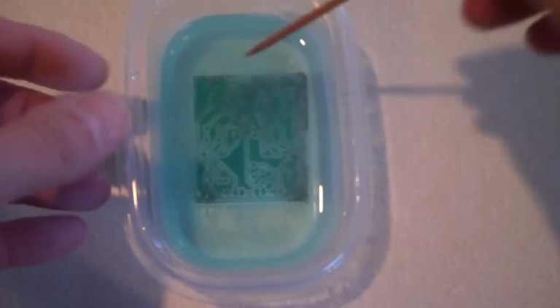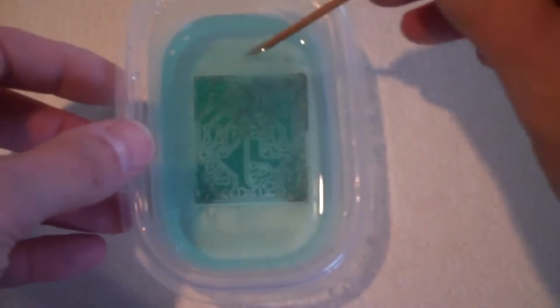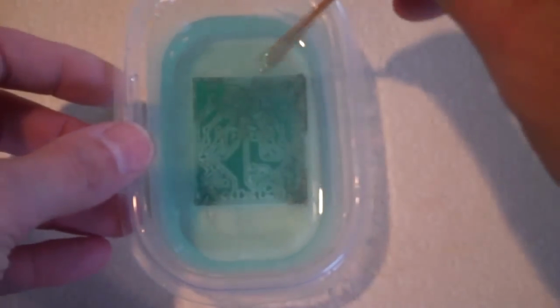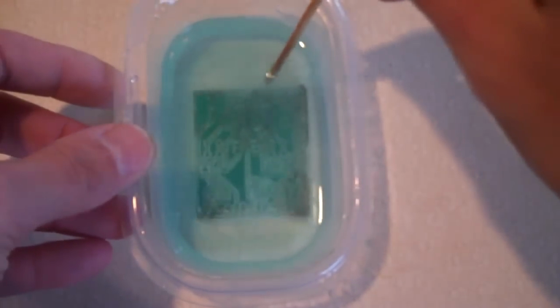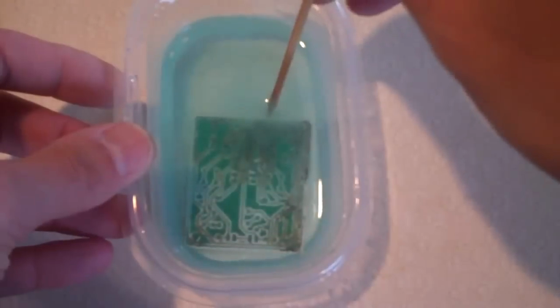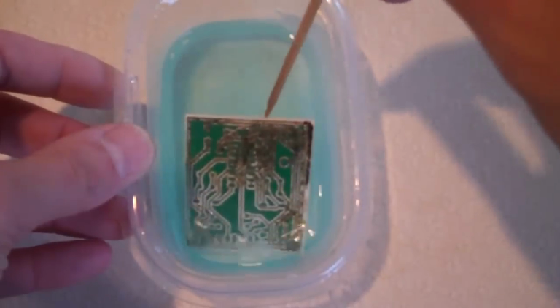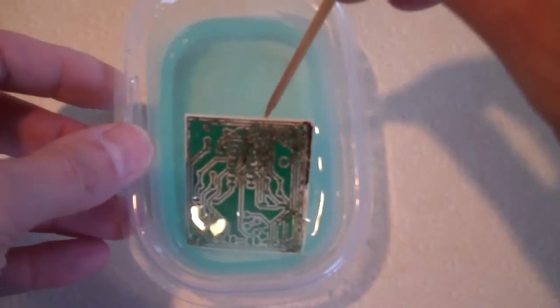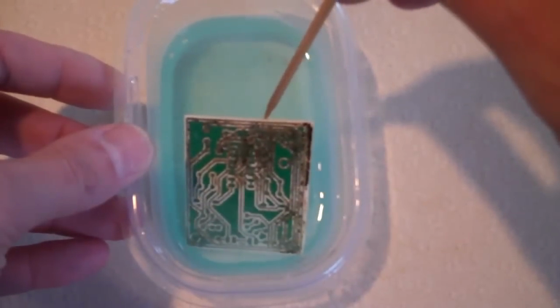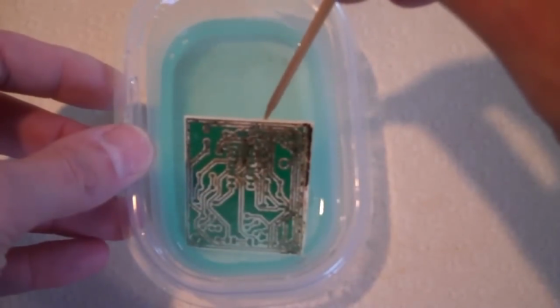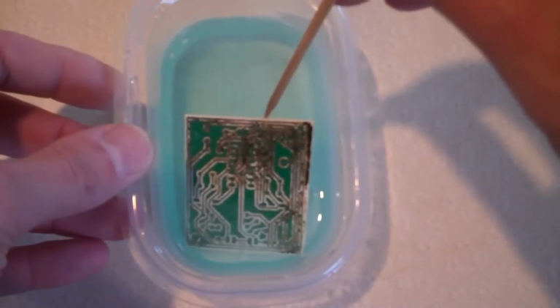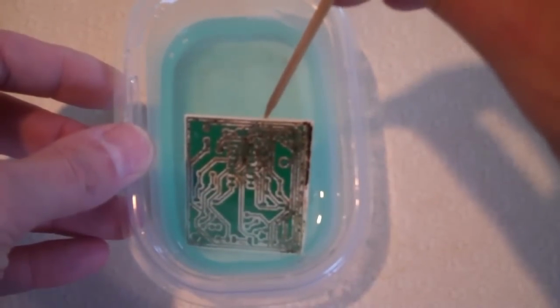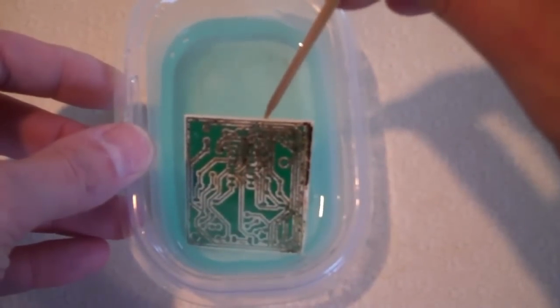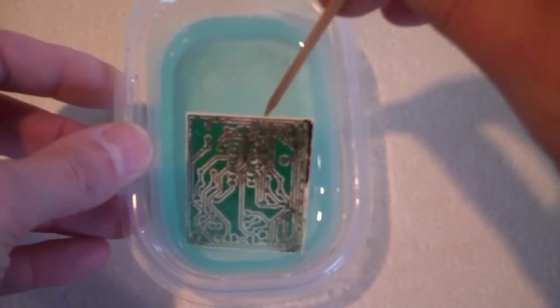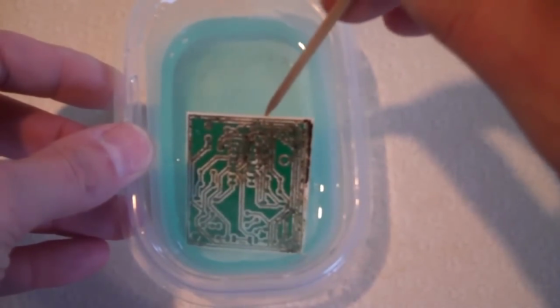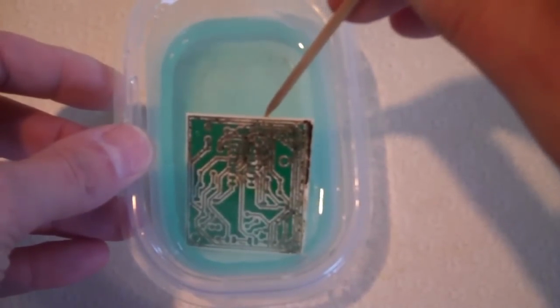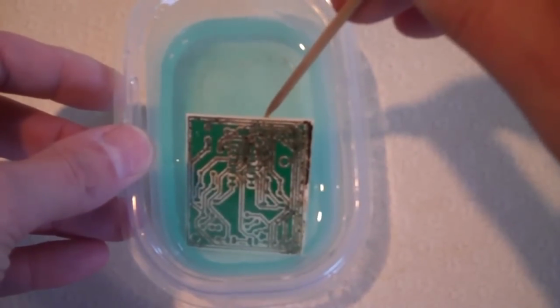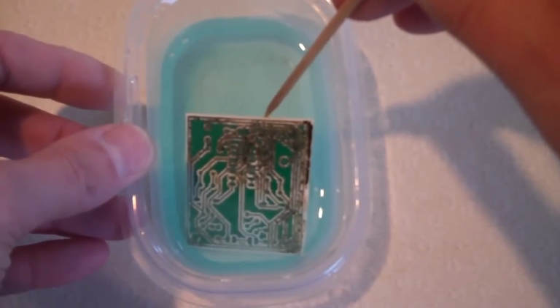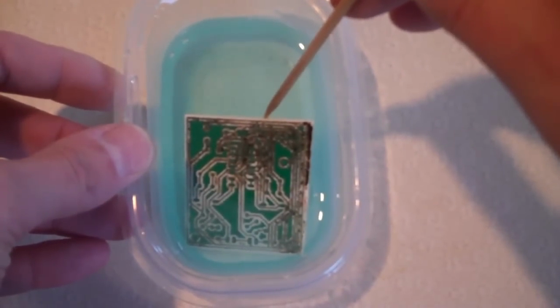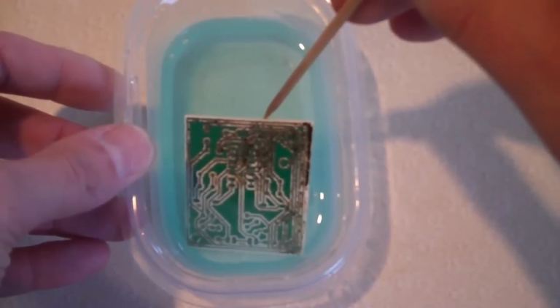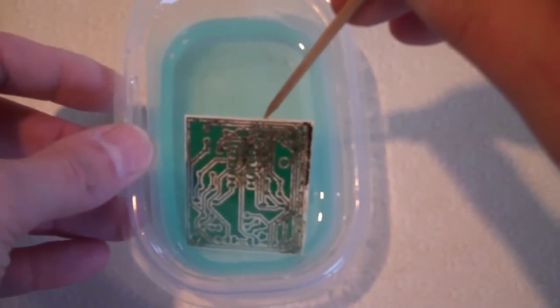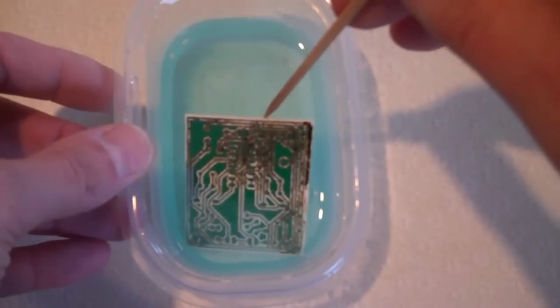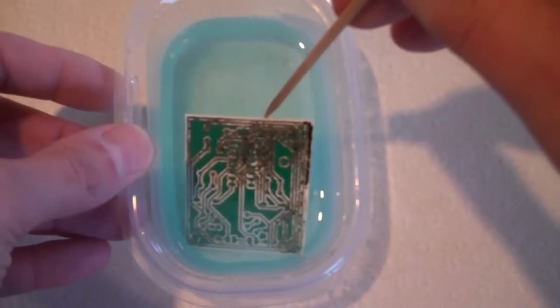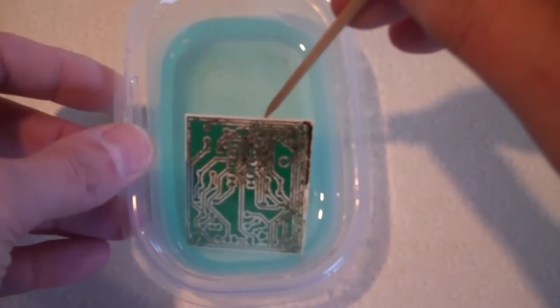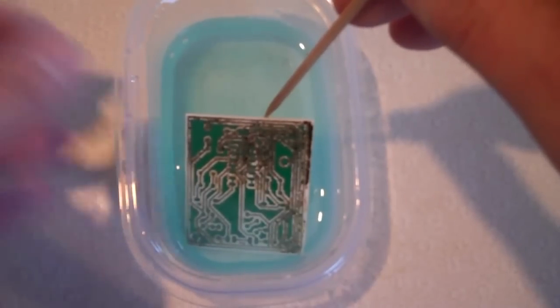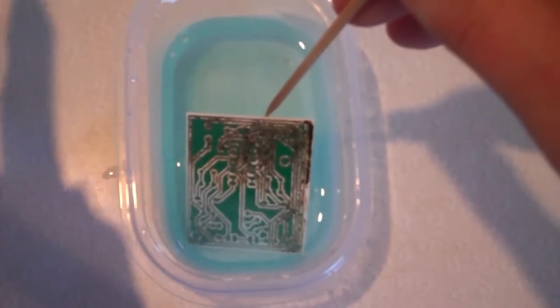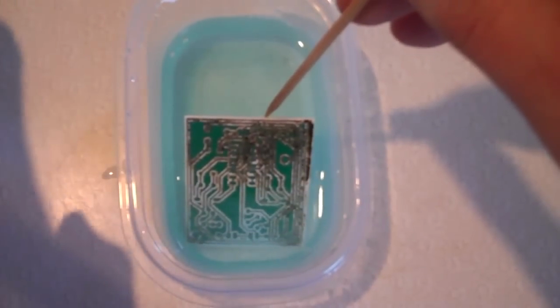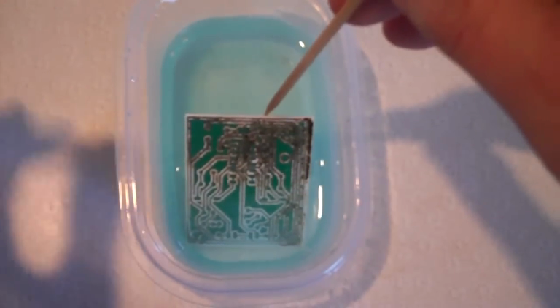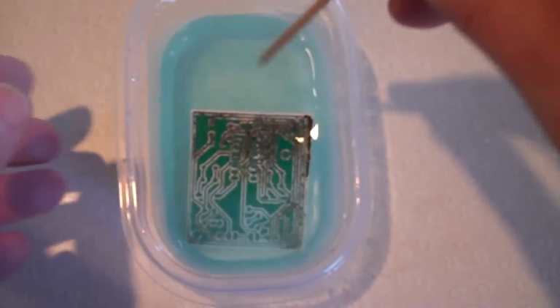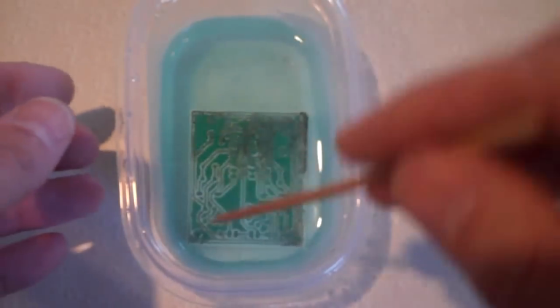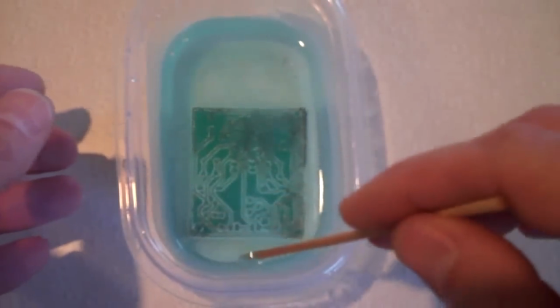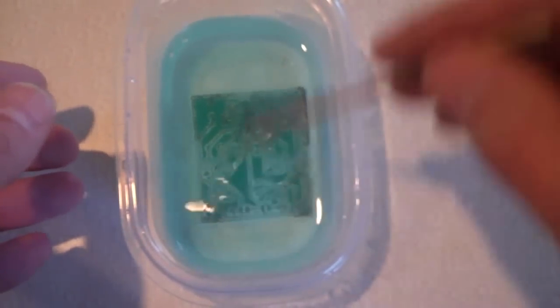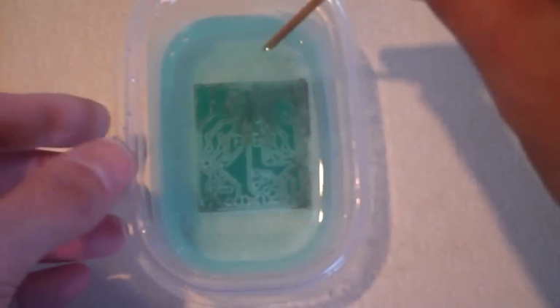Here you can see we're almost through to the board. One thing I've noticed is that if the reaction slows down, you can just sprinkle salt over the surface of the board, let it sink through the liquid, and that starts the whole reaction up again.